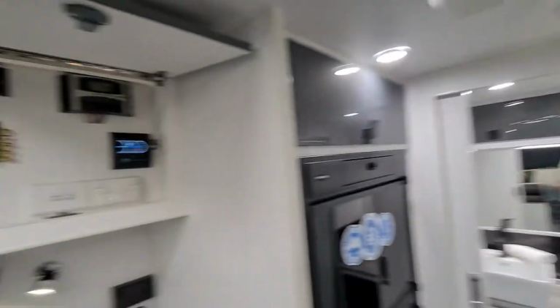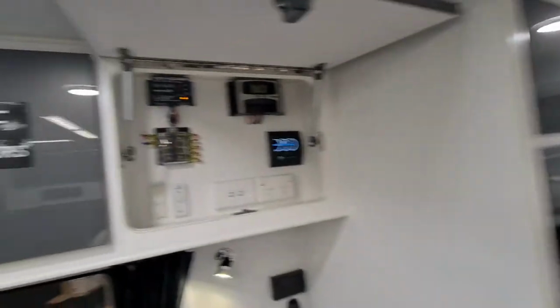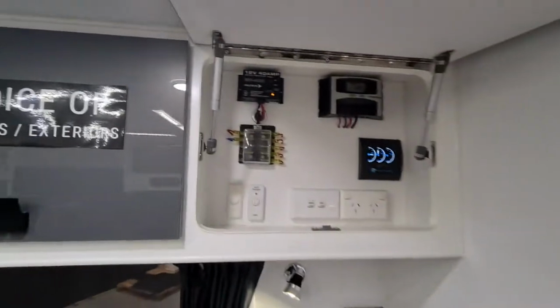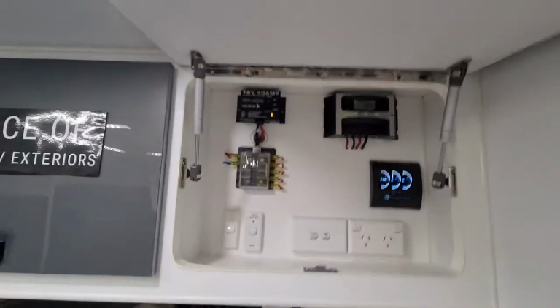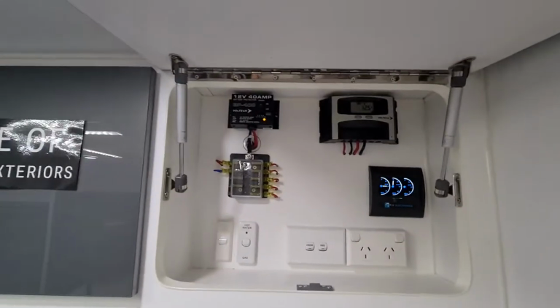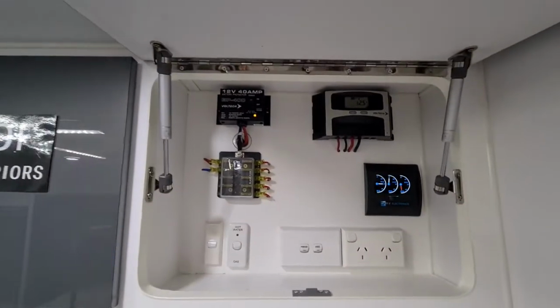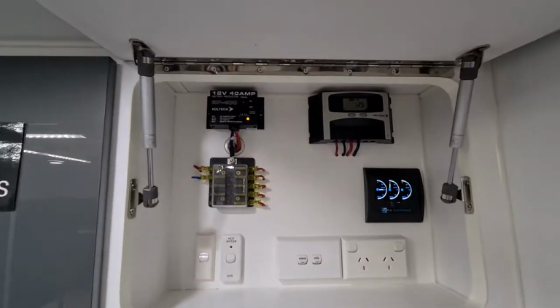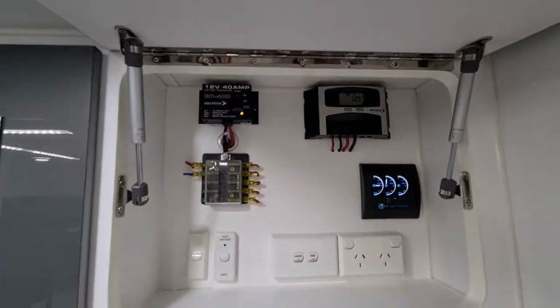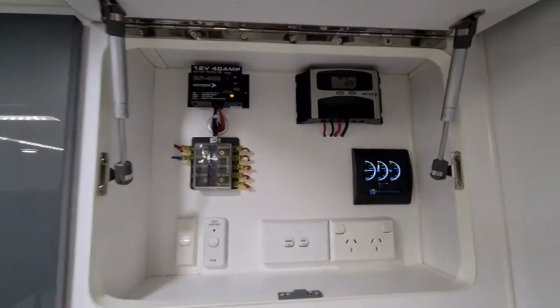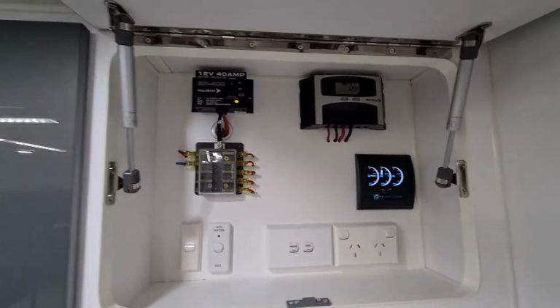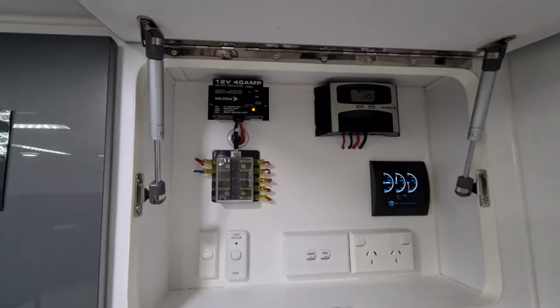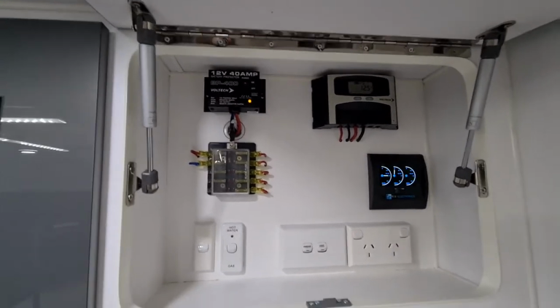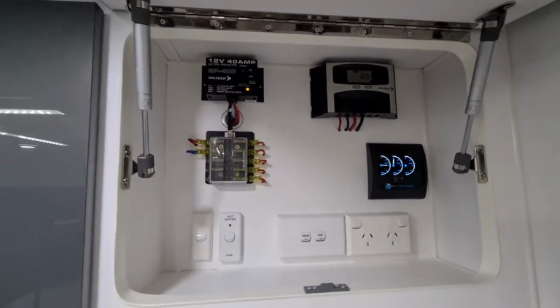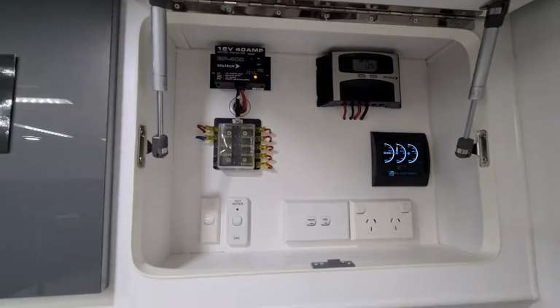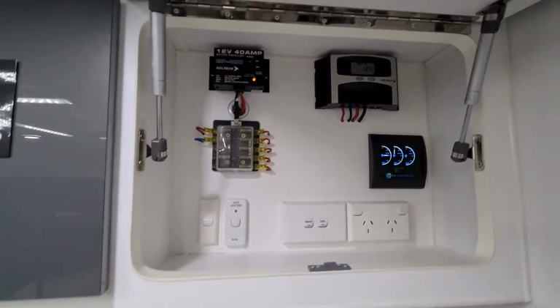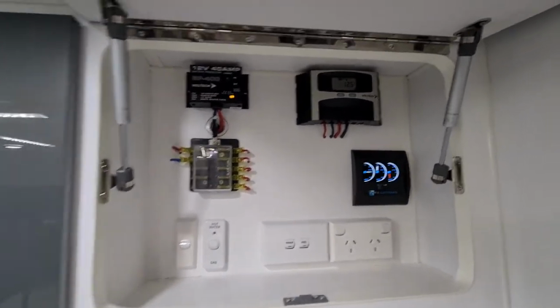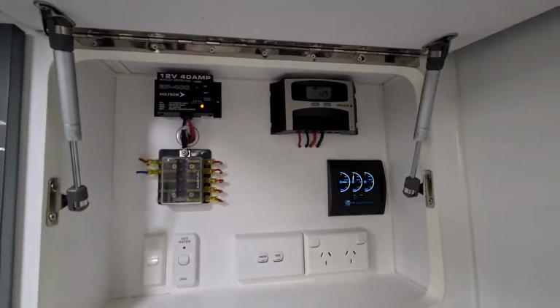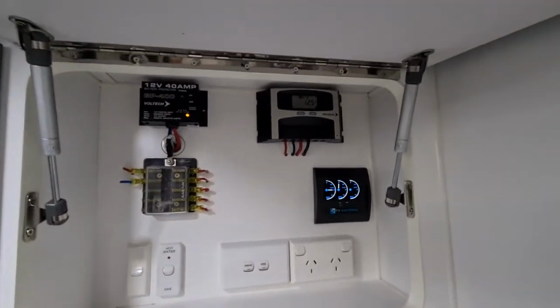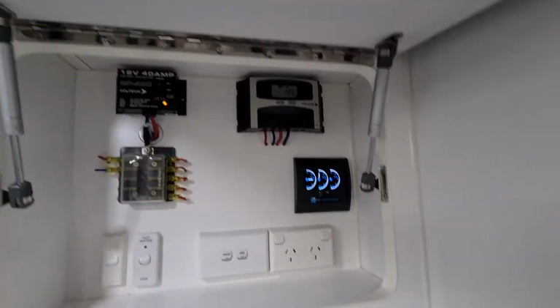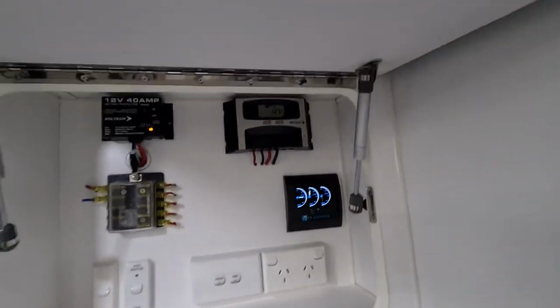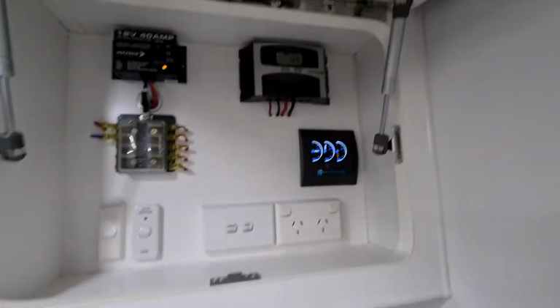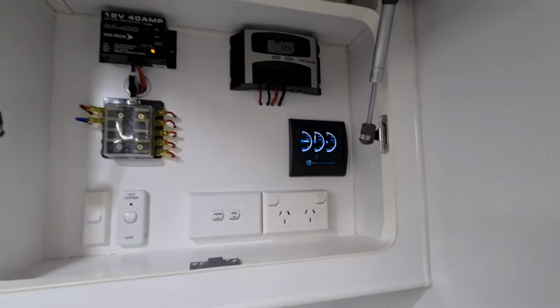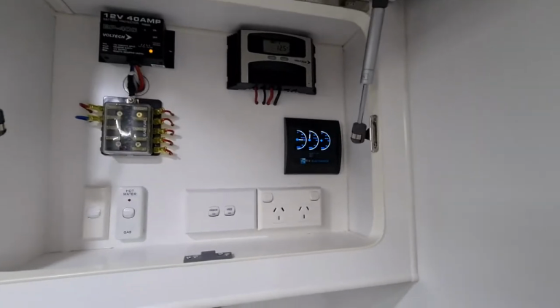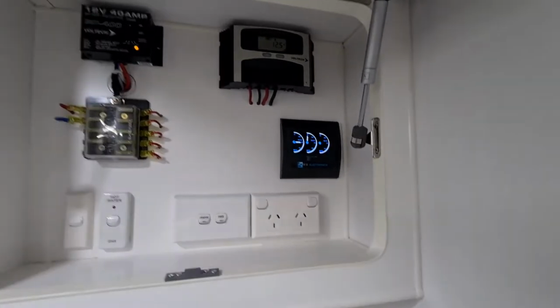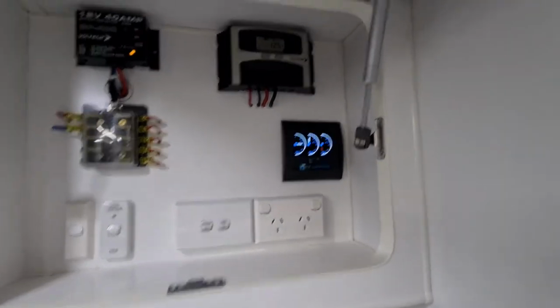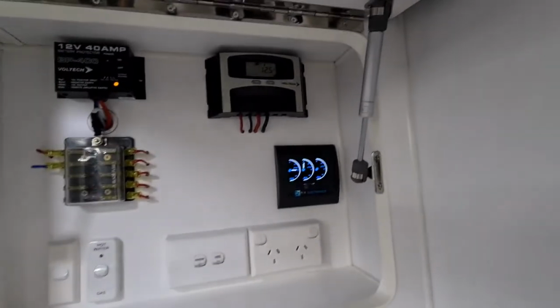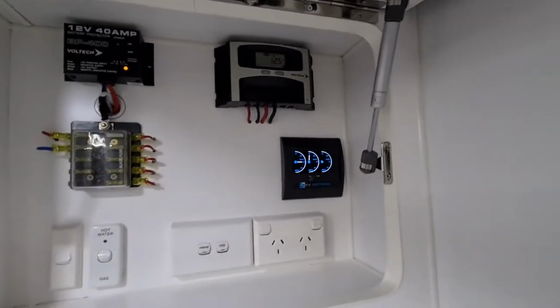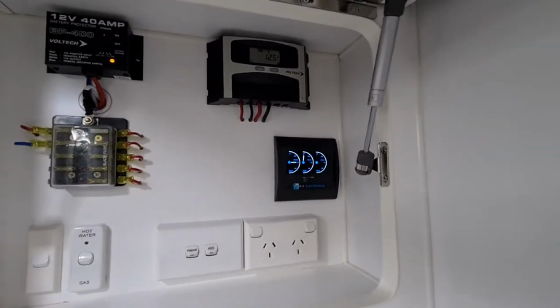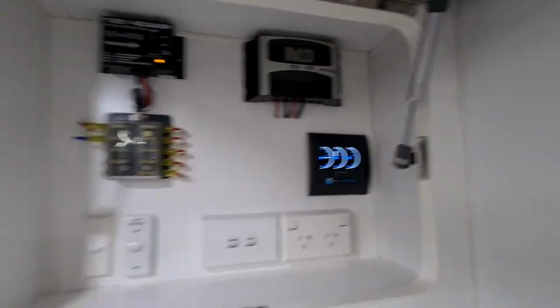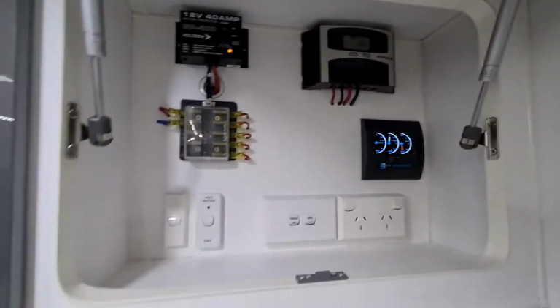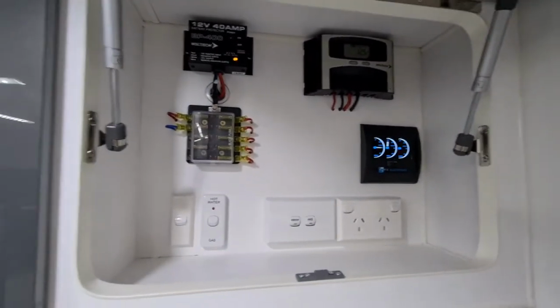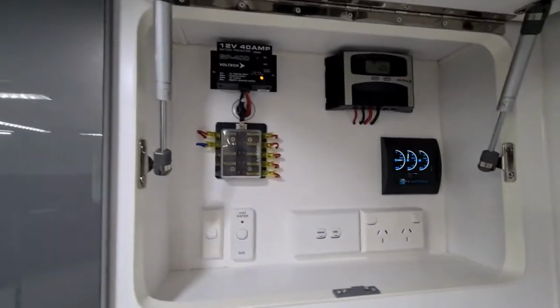Over here we have the nerve centre — there's a battery protector, solar controller, water gauges, and fuse box.